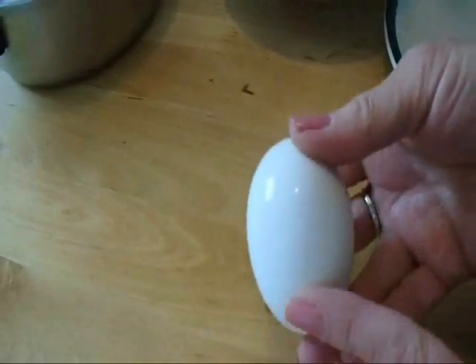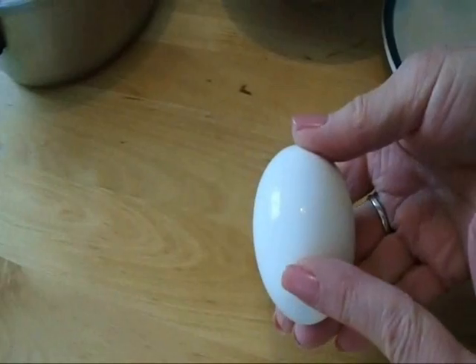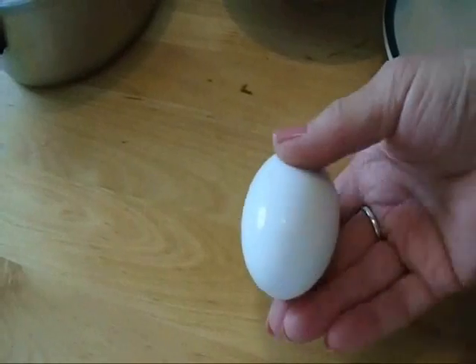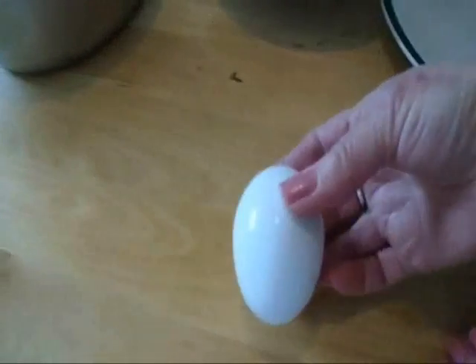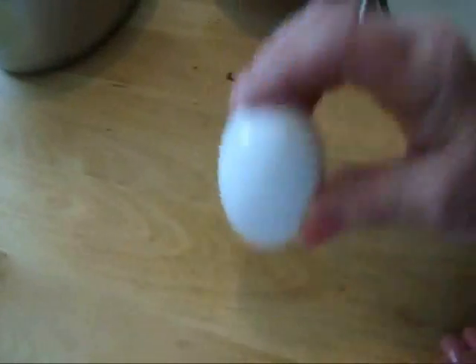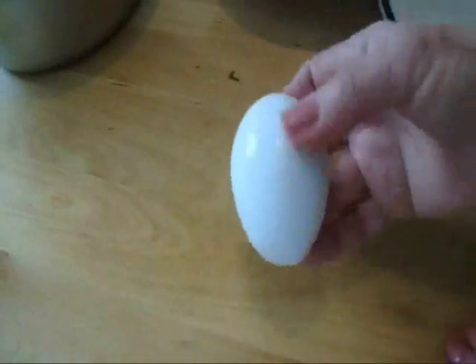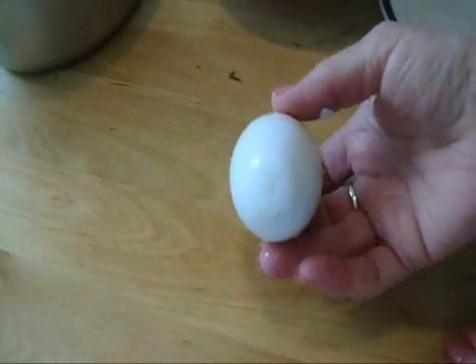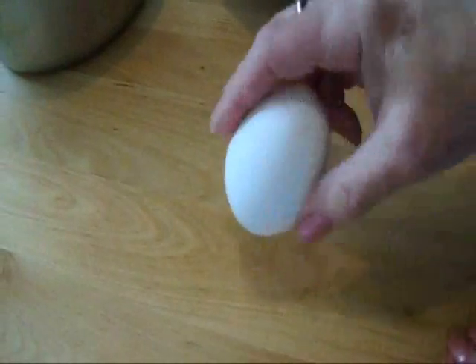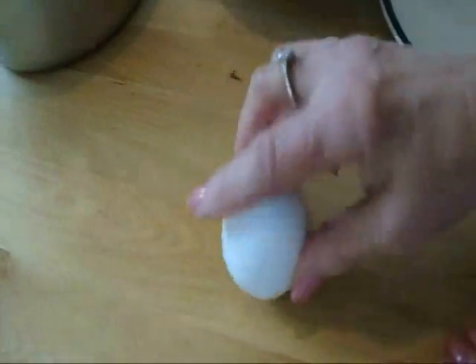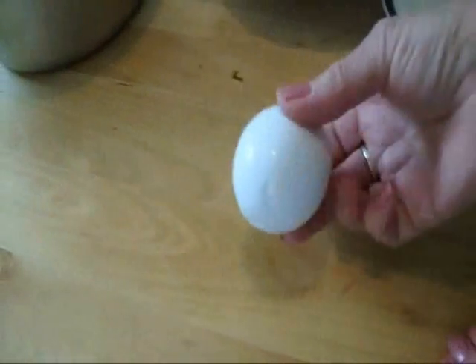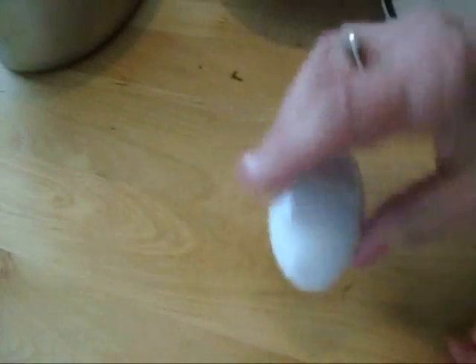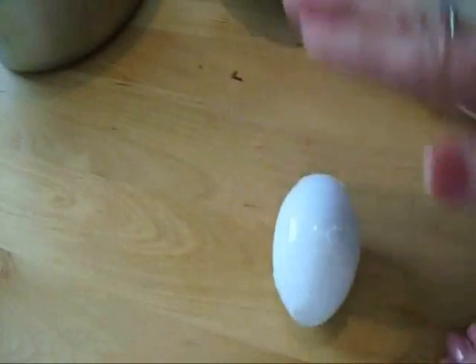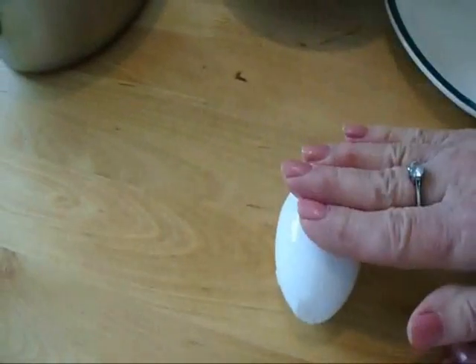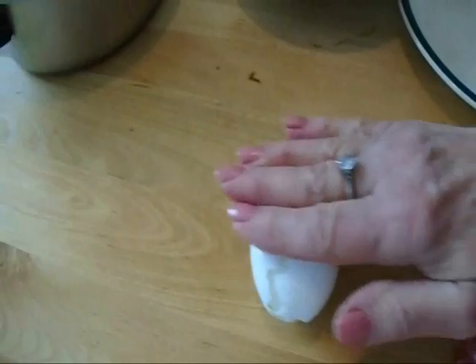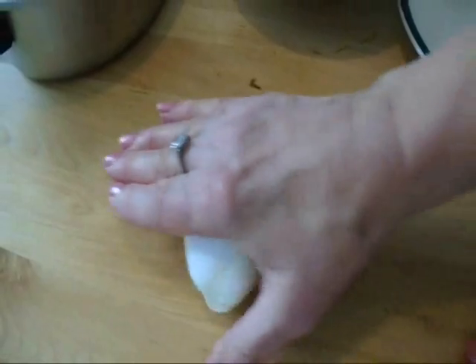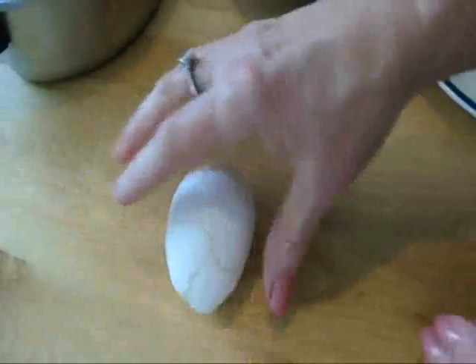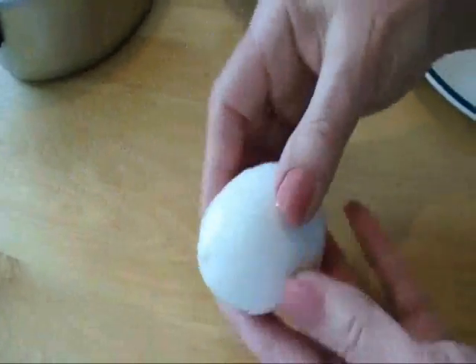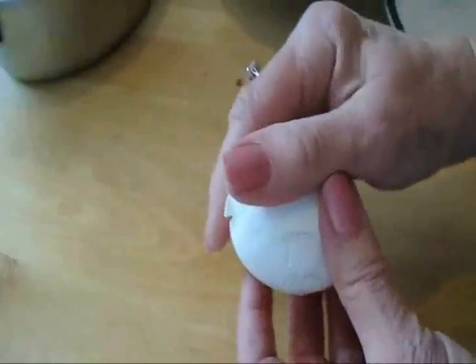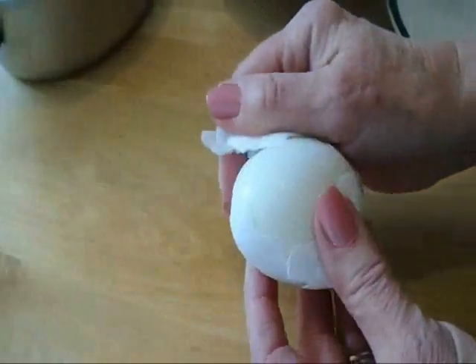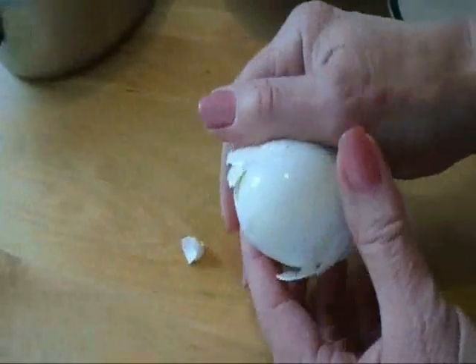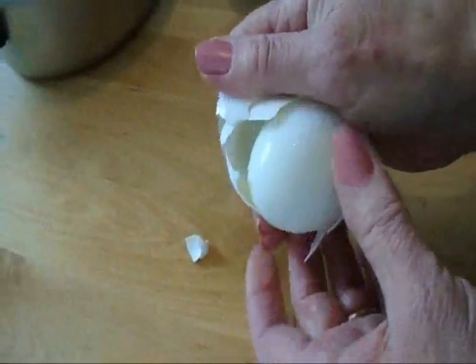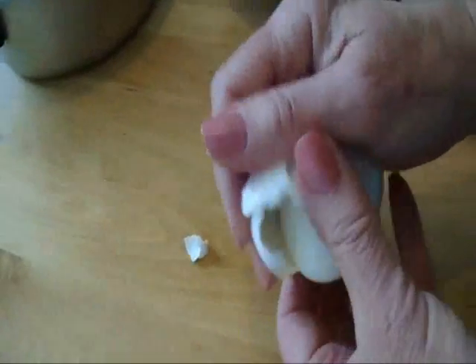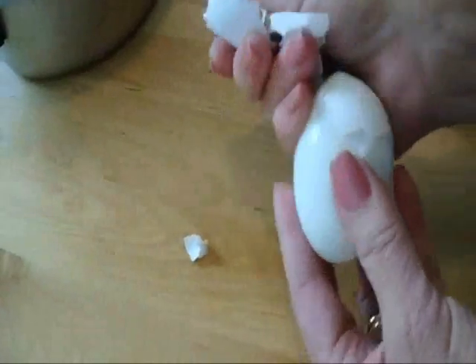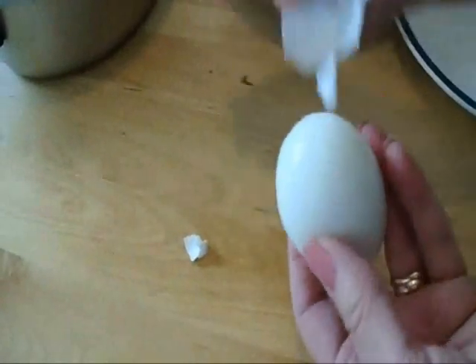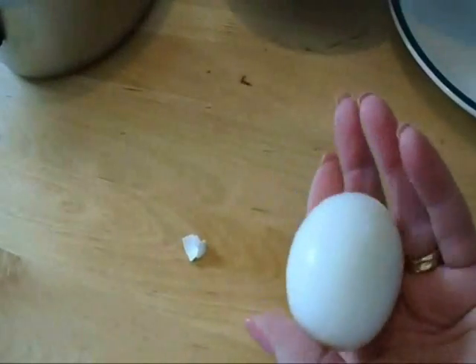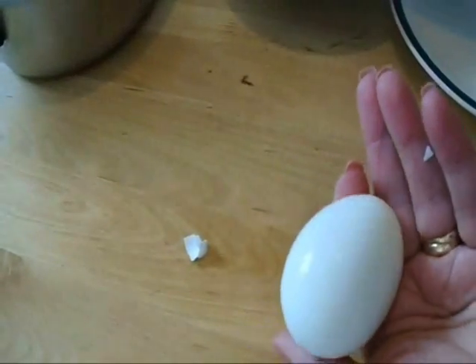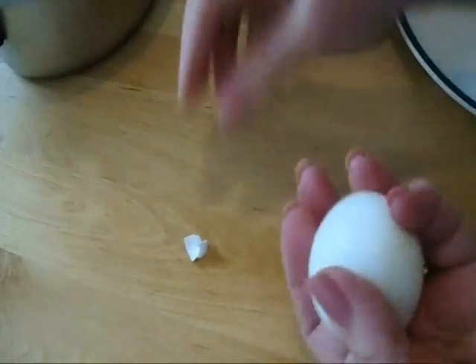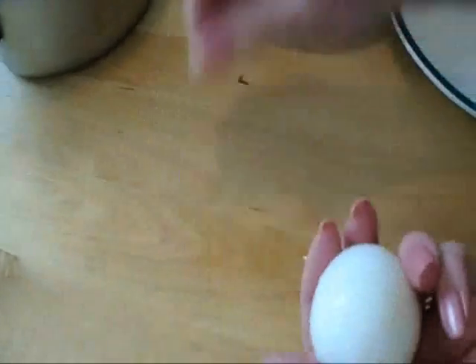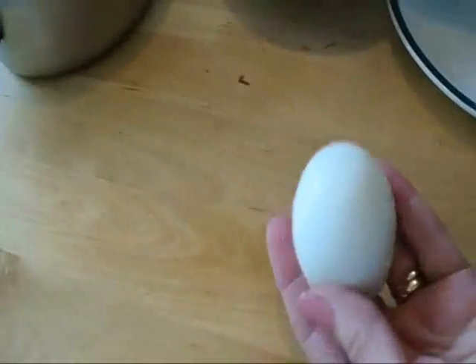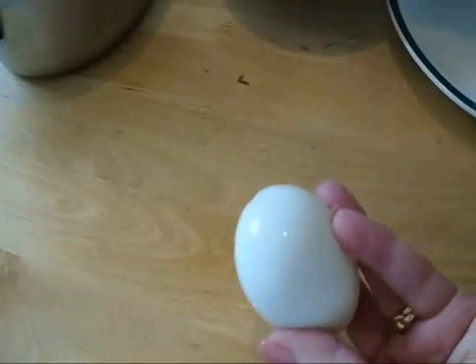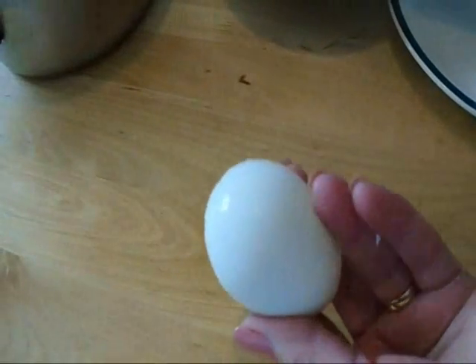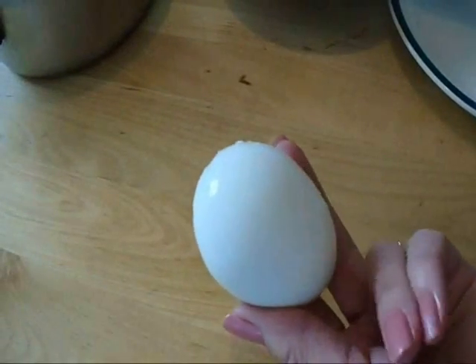So I have here a boiled egg. Here's the egg. Tap, tap, push down and roll it. And then you can just peel off the shell. Just like that.